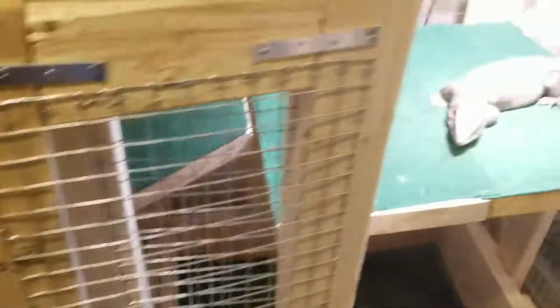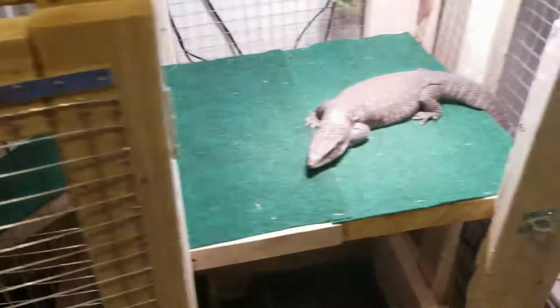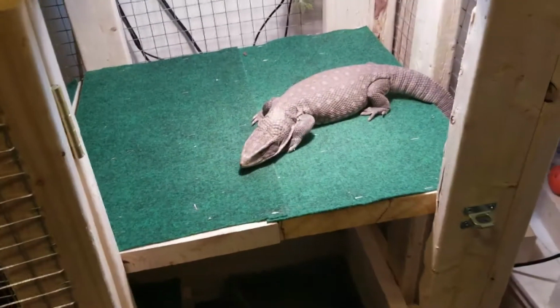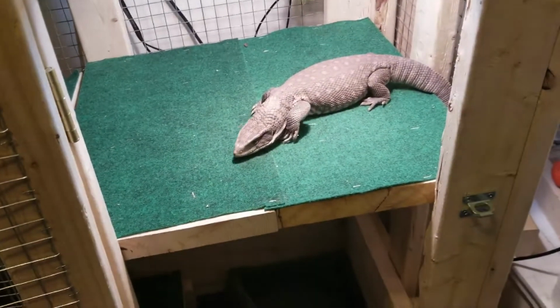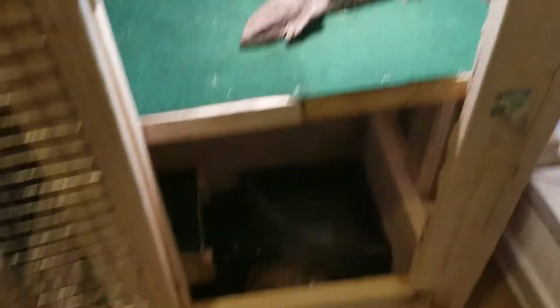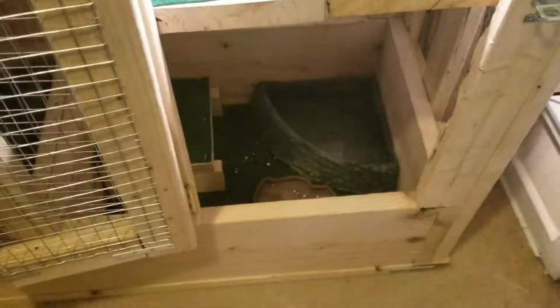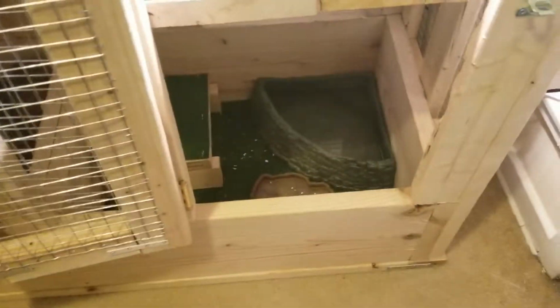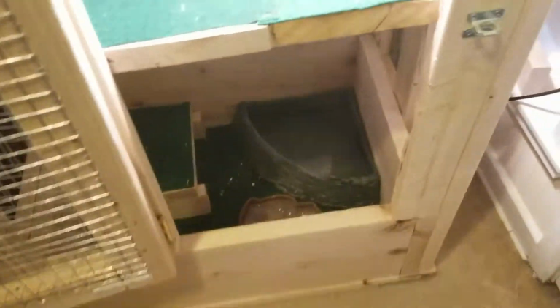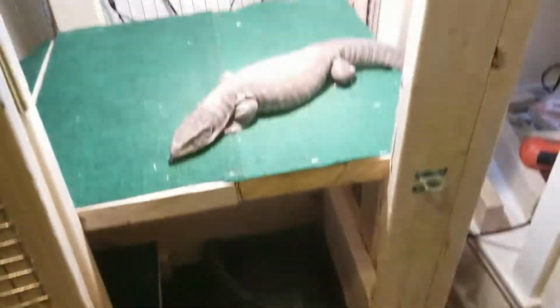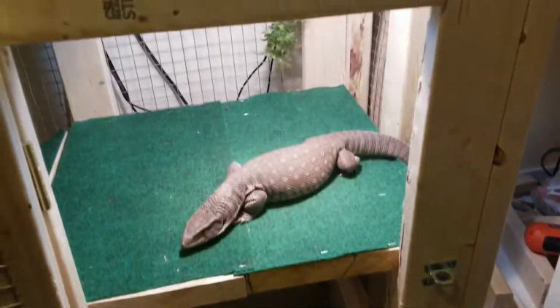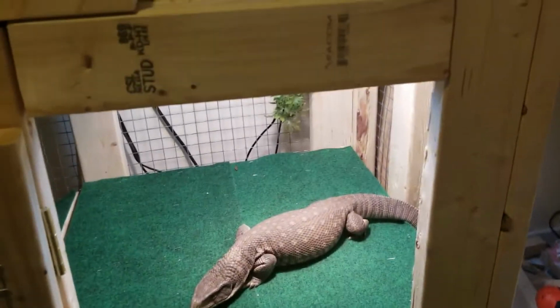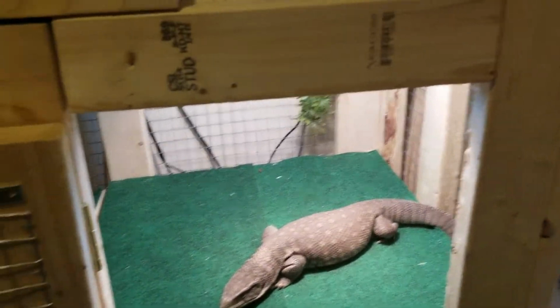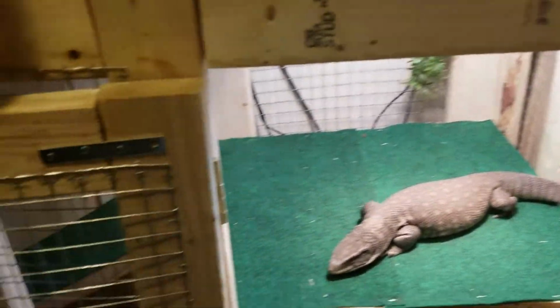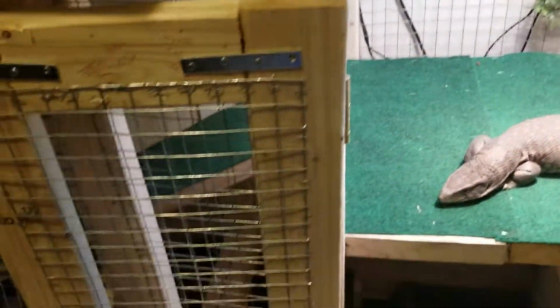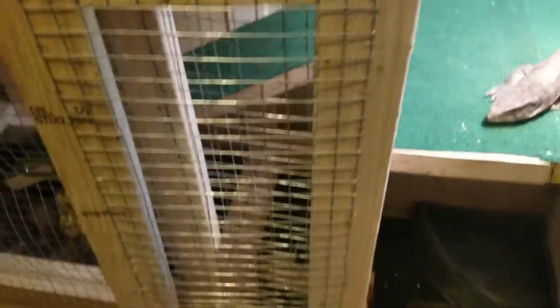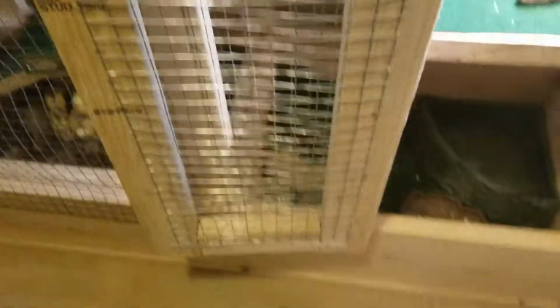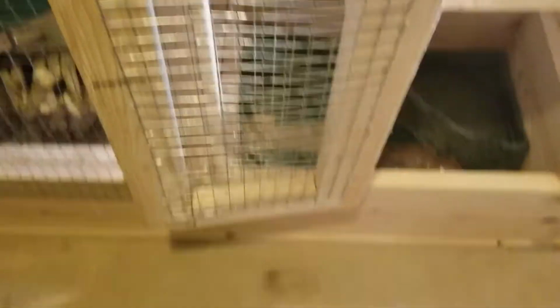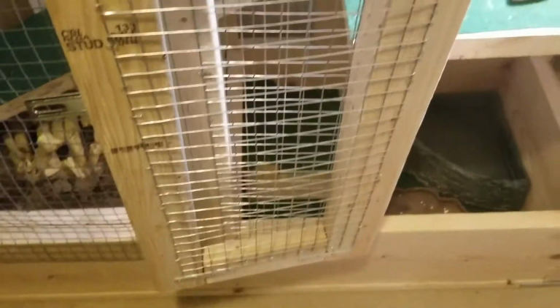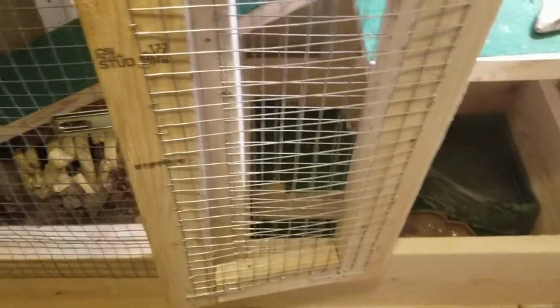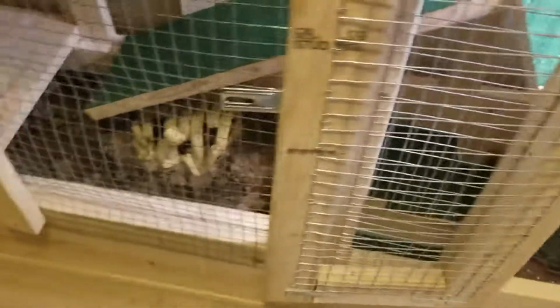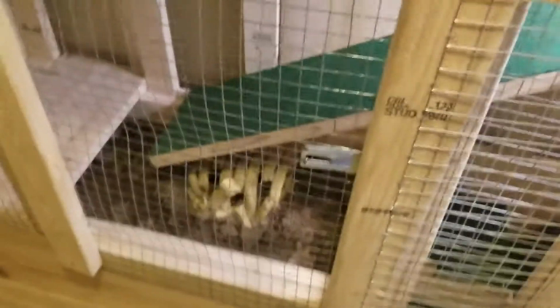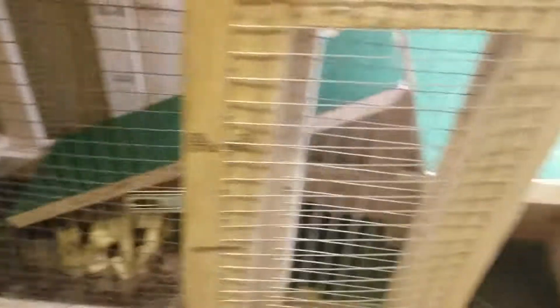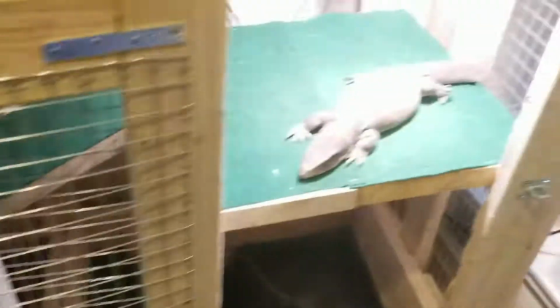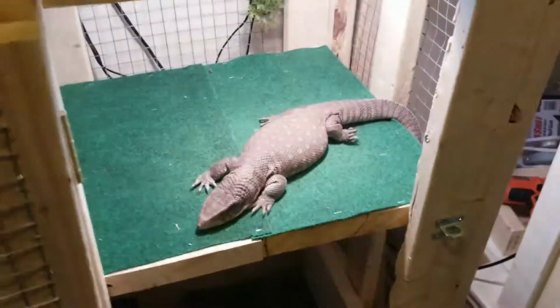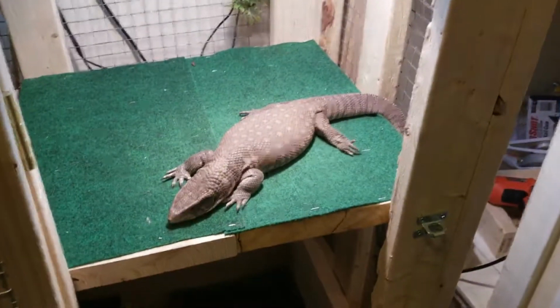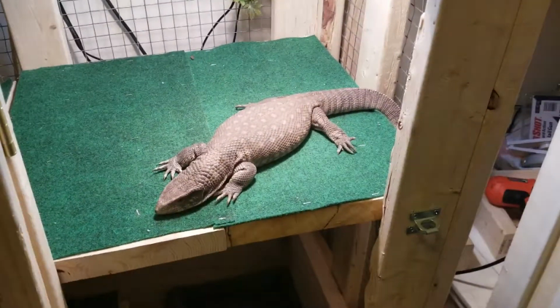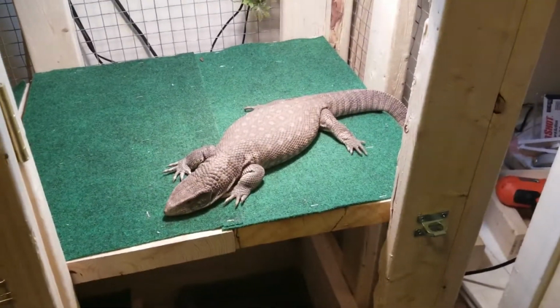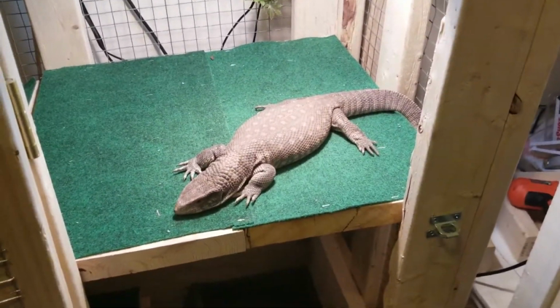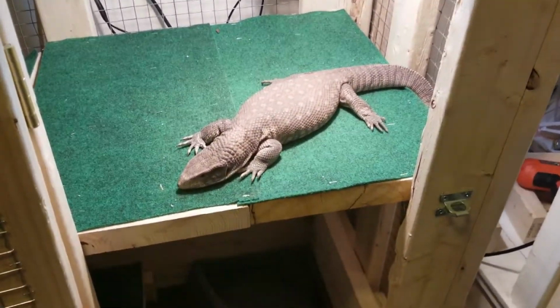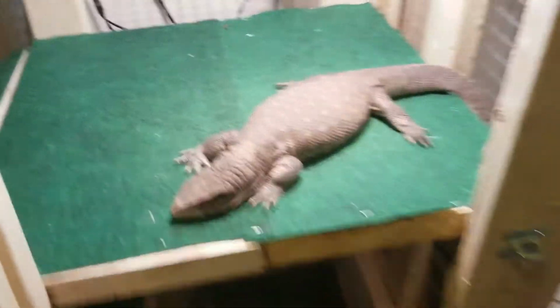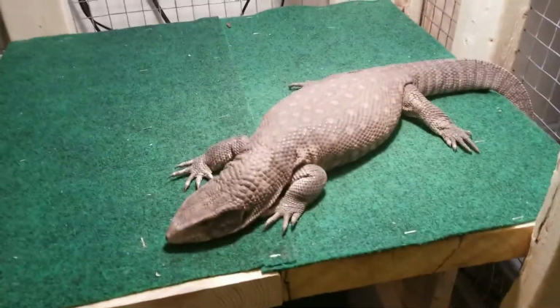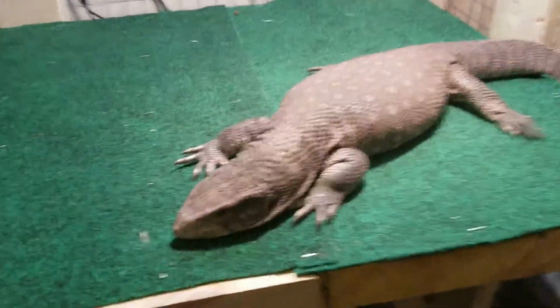Obviously it's wood, so I gotta be really careful with moisture, so I put the garbage bags down. Look at him — look at his little chubby chubby jowls.